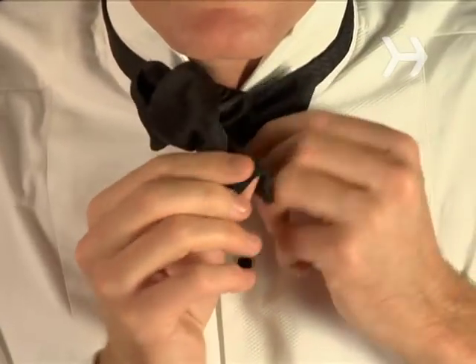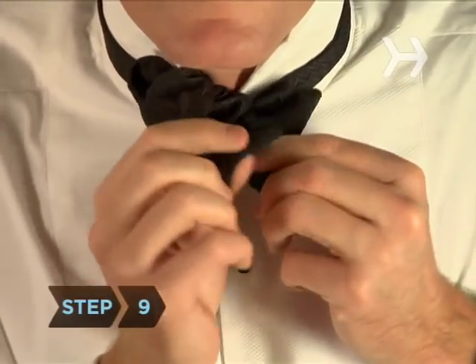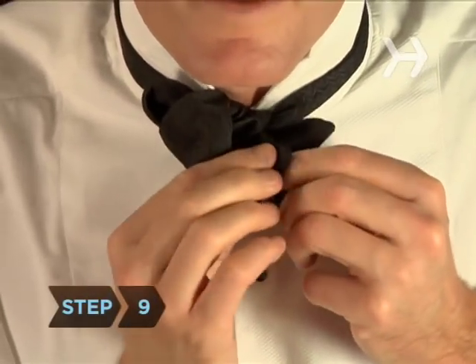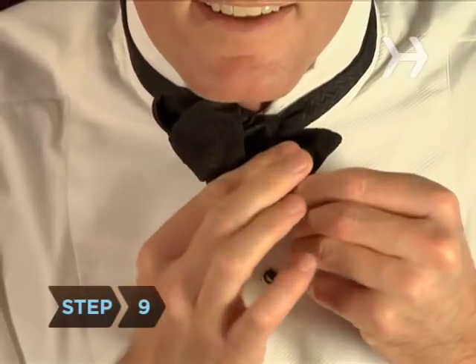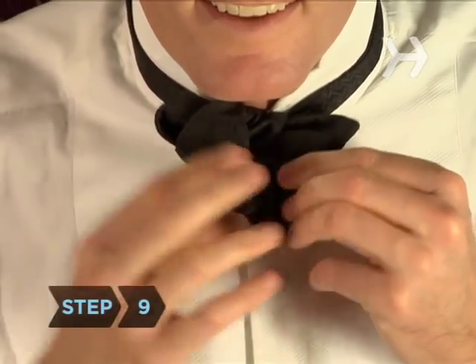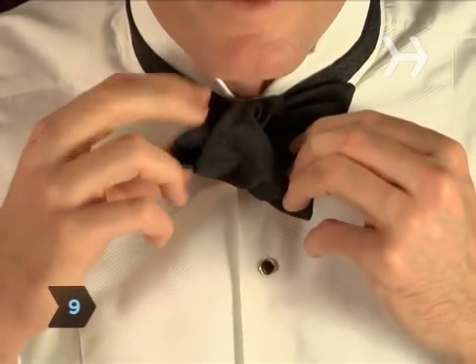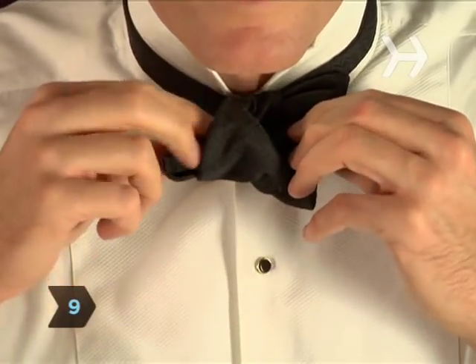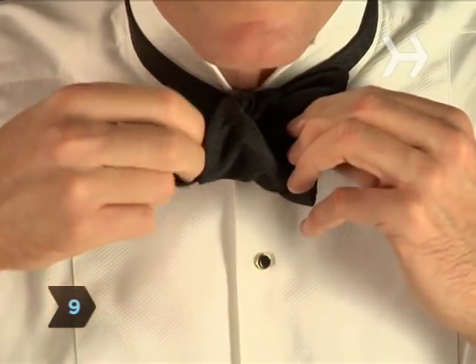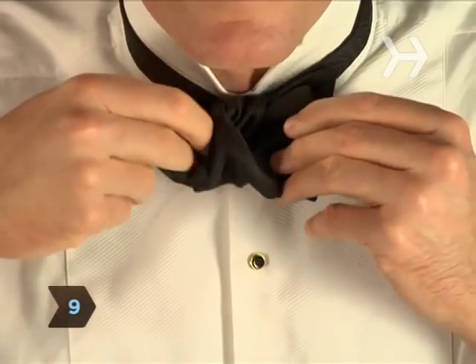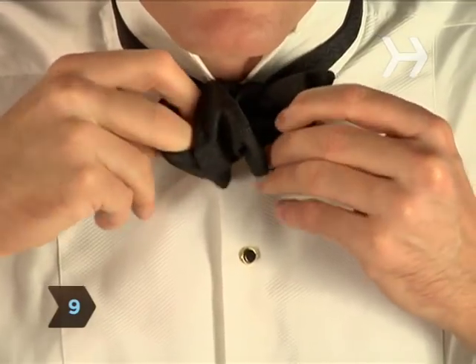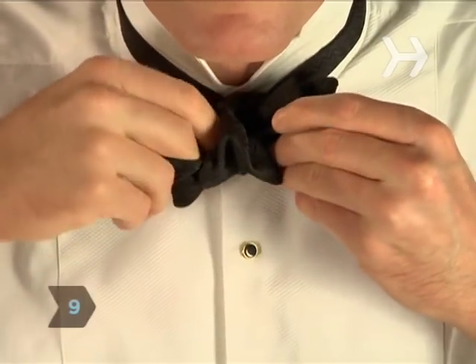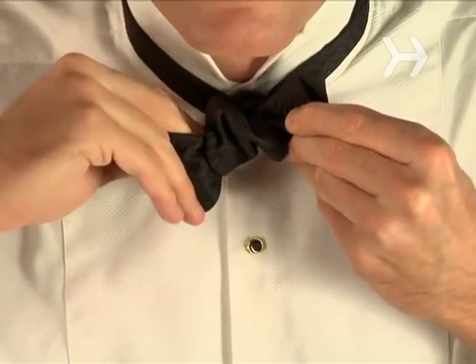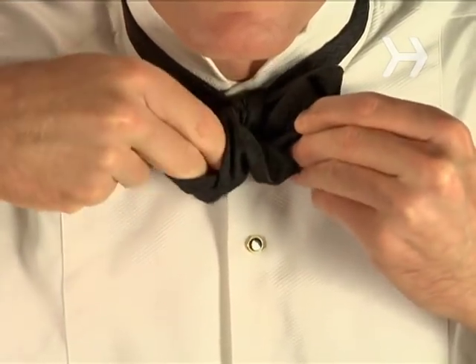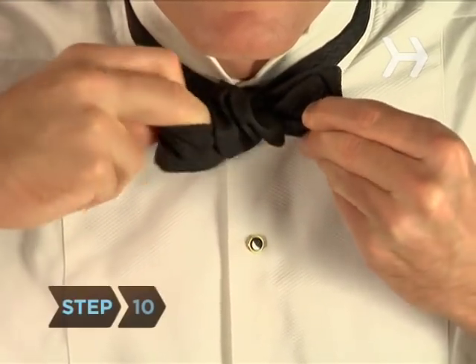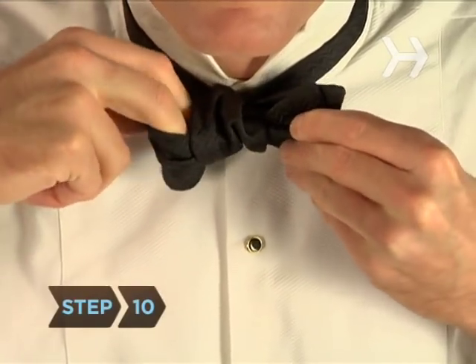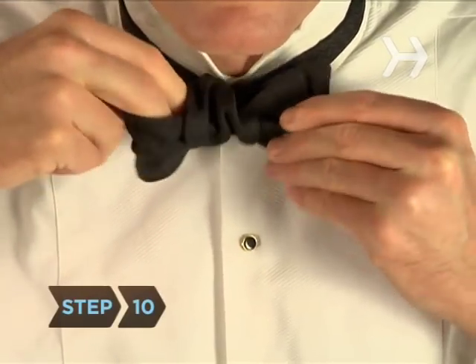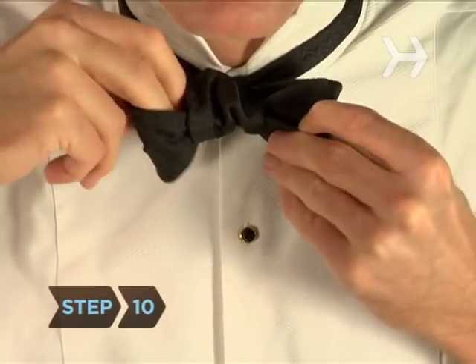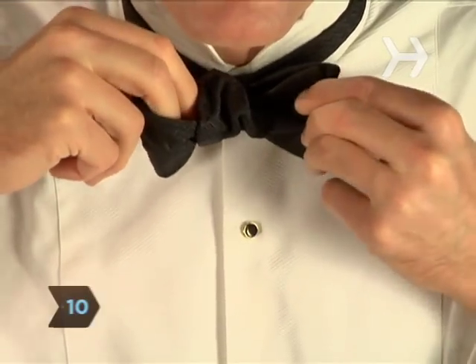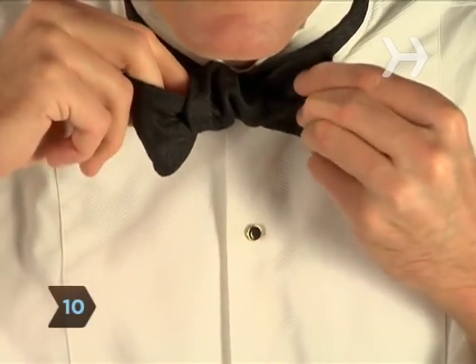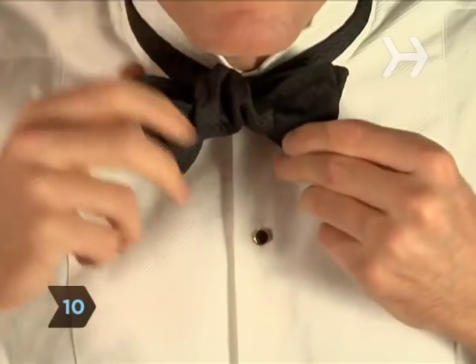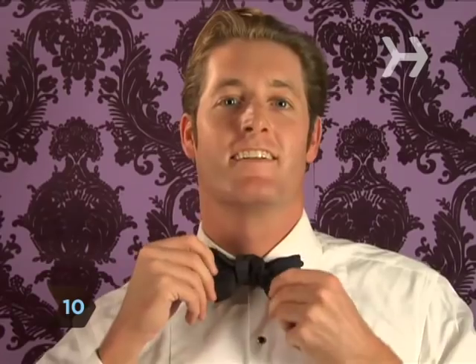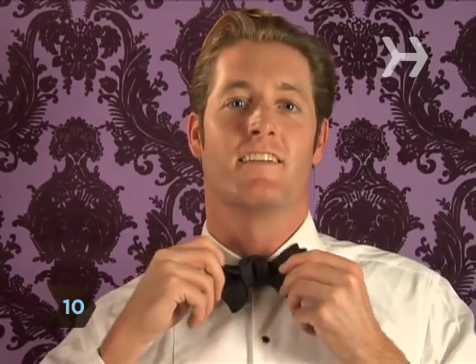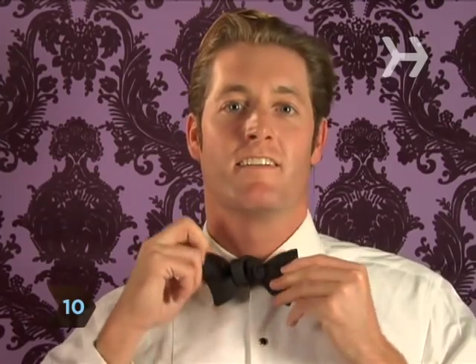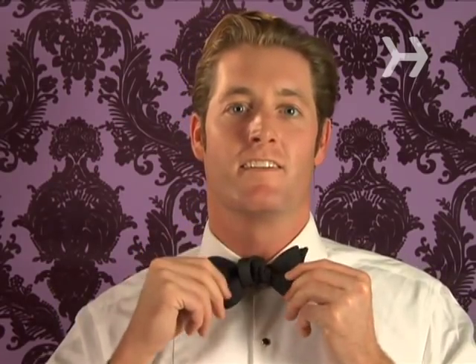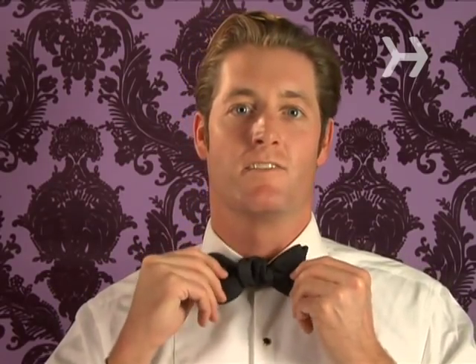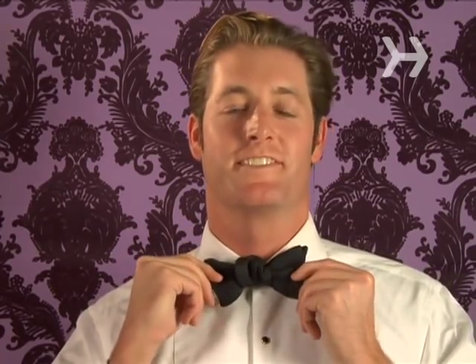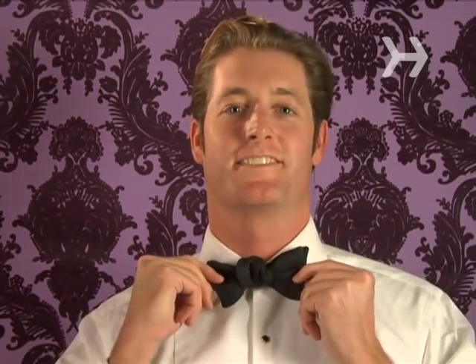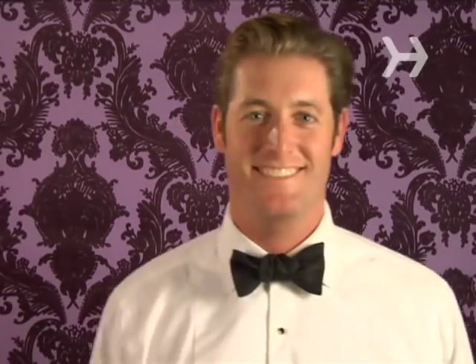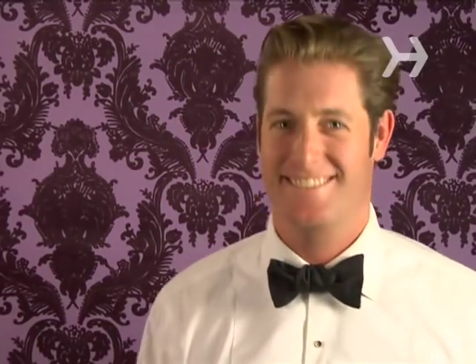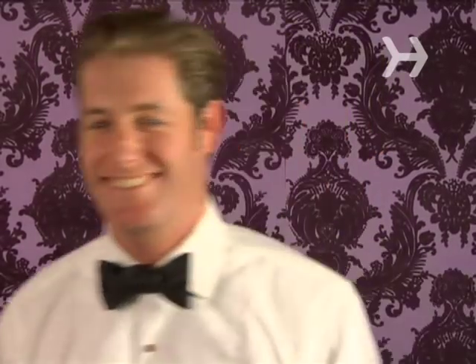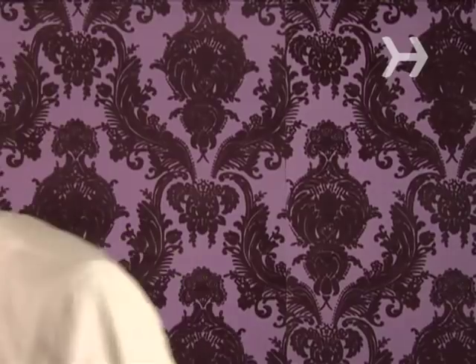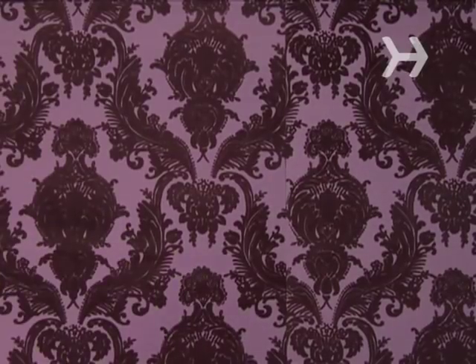Step 9. Pull on both bows at the same time to tighten the knot. Step 10. Gently pull on the ends to return them to the same length as the bows if necessary. Straighten the knot. Quick — do something debonair.